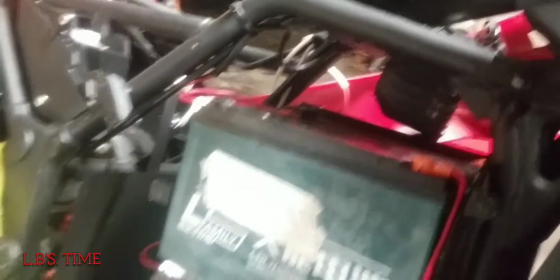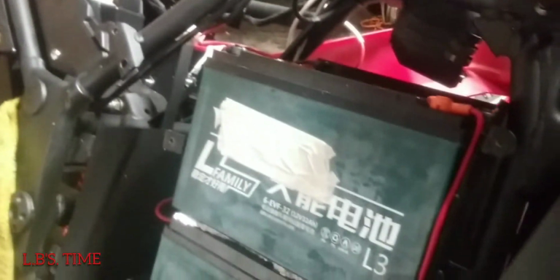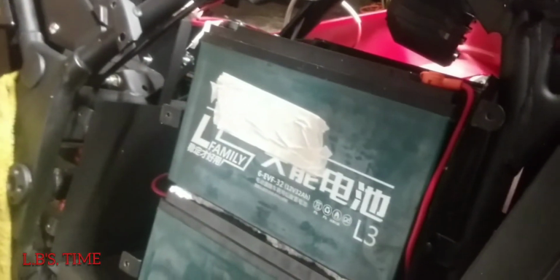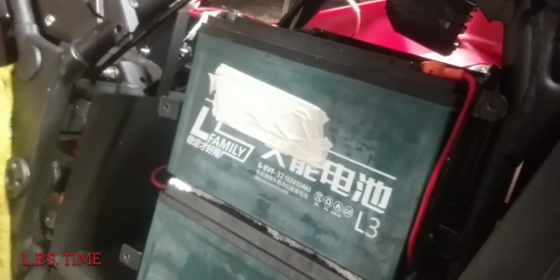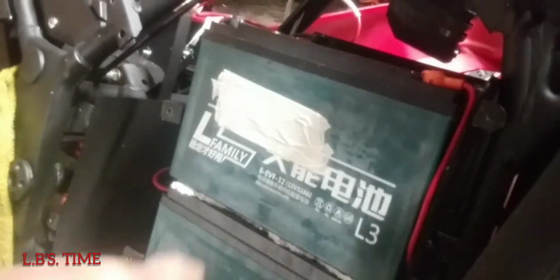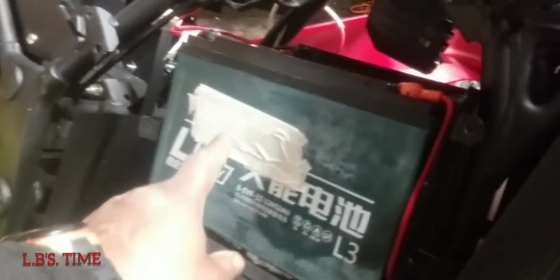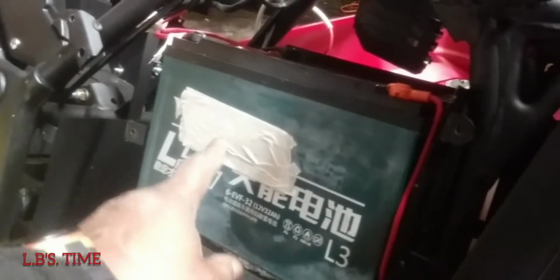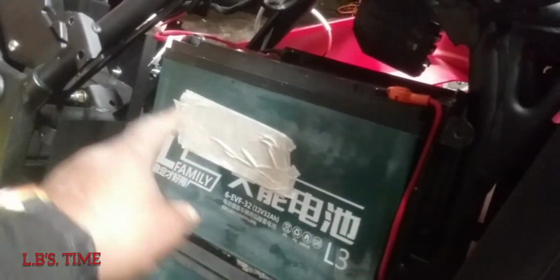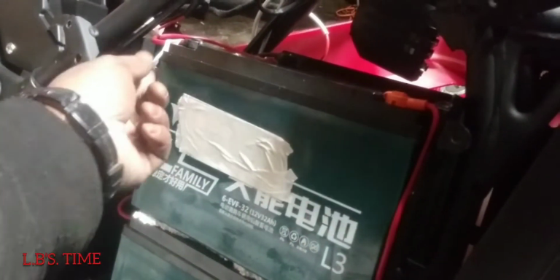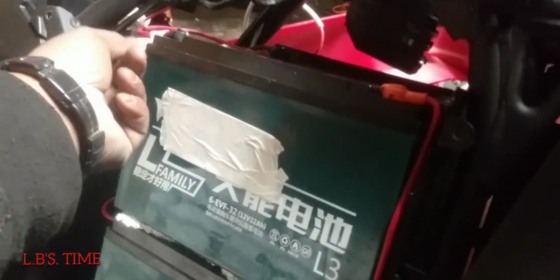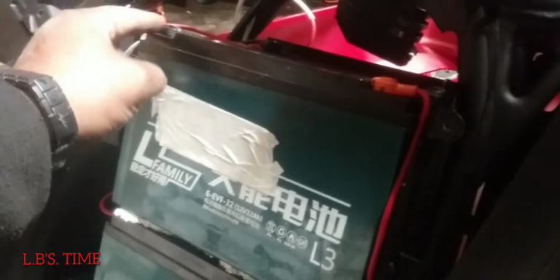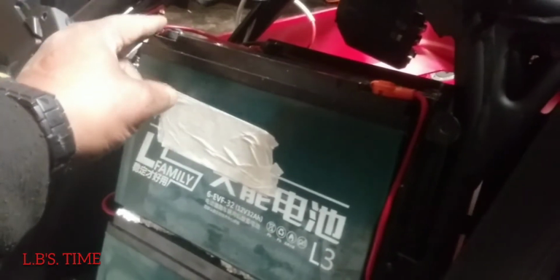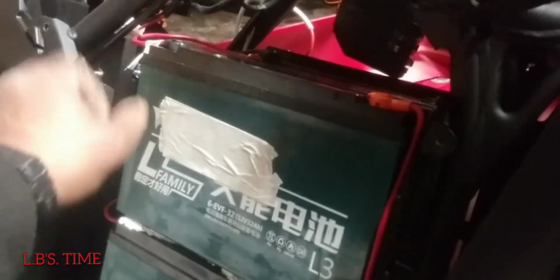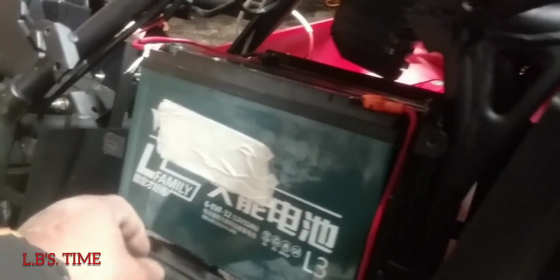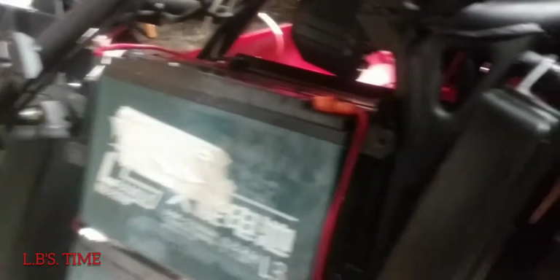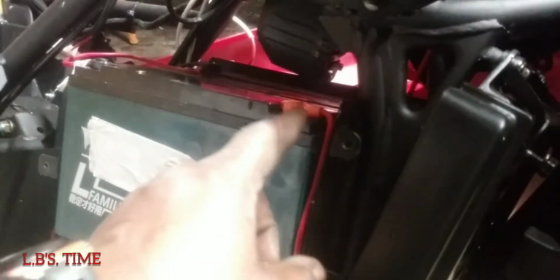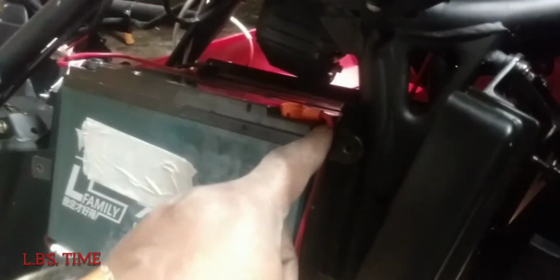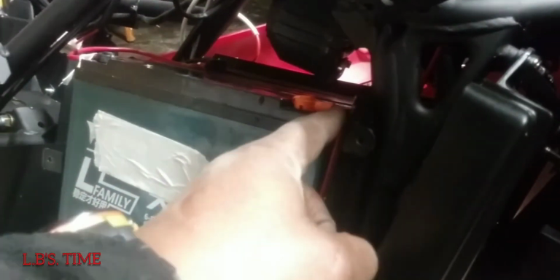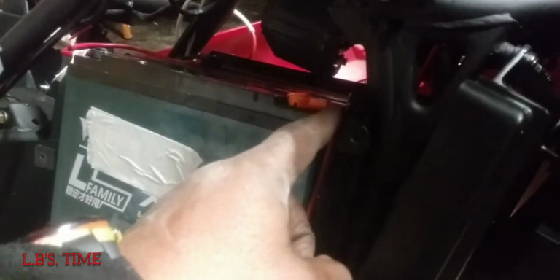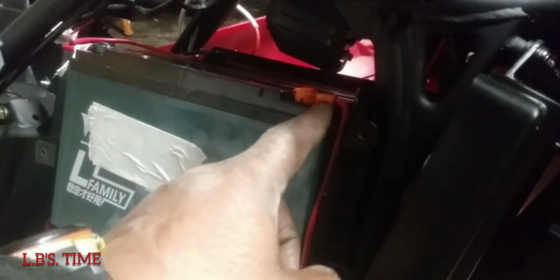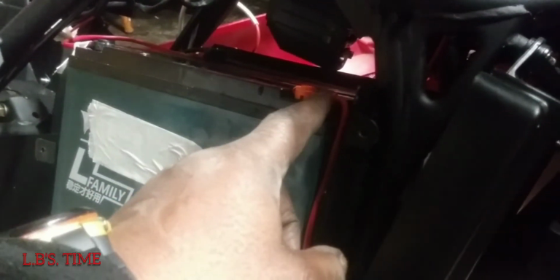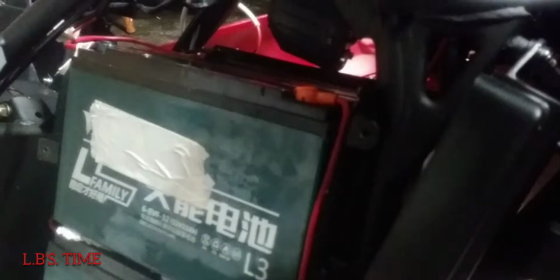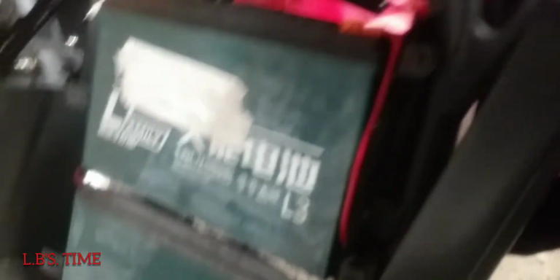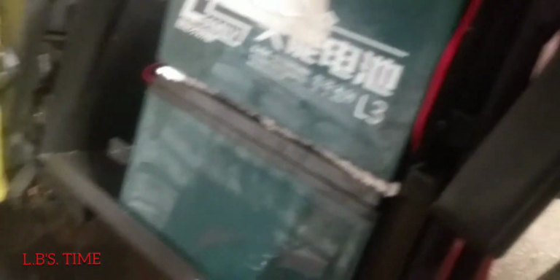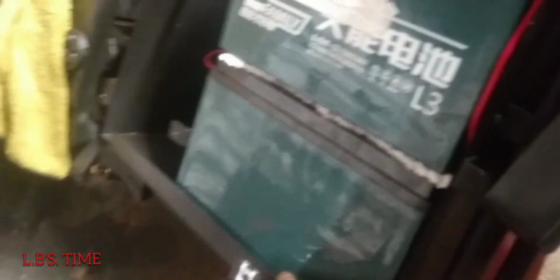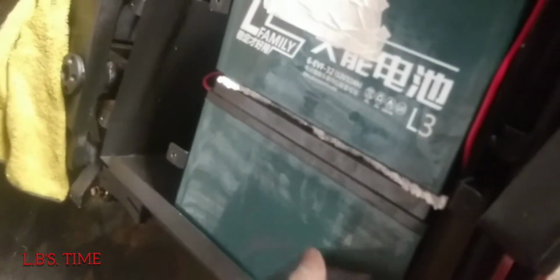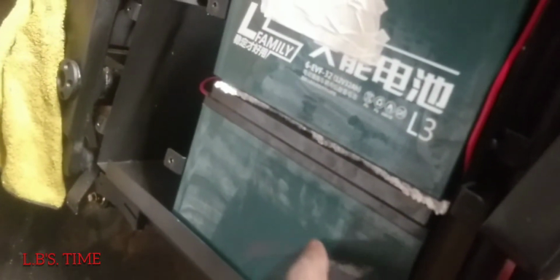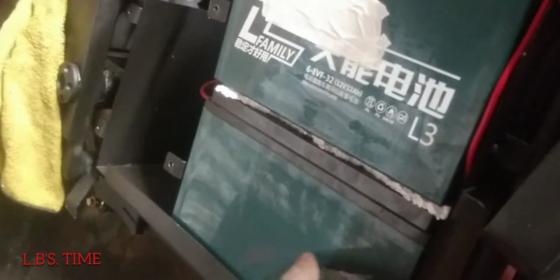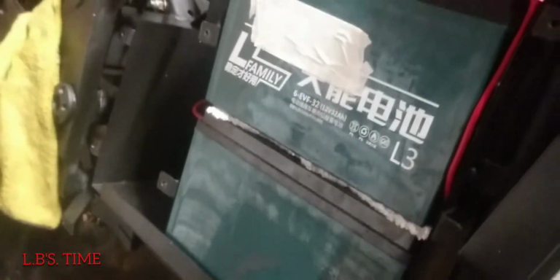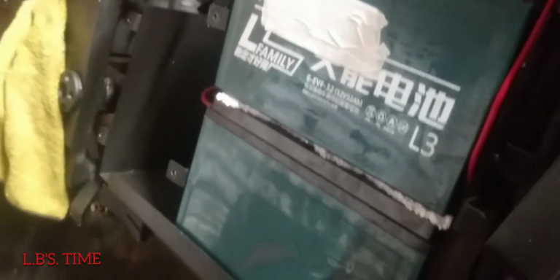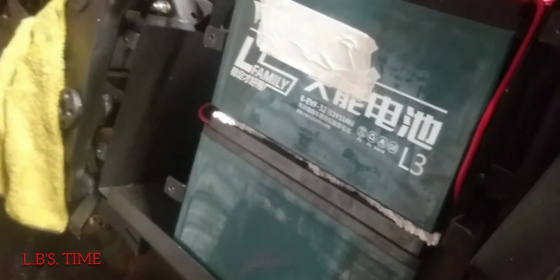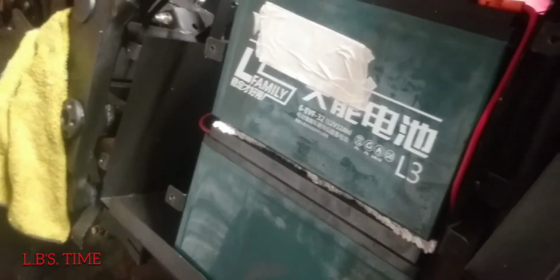Back to these batteries — I'm gonna mark it here and connect it with this piece so I know it'll go right there. I'm gonna mark this one so I know it'll go on the top. And then there's three more batteries on the bottom — gonna mark those too.